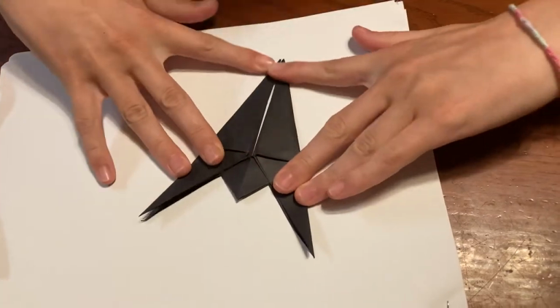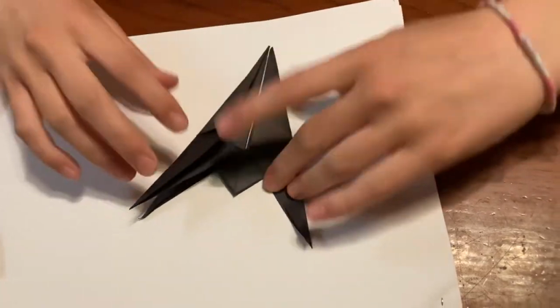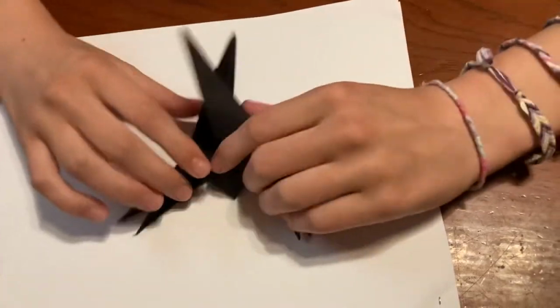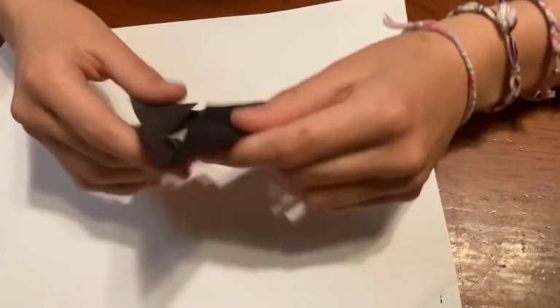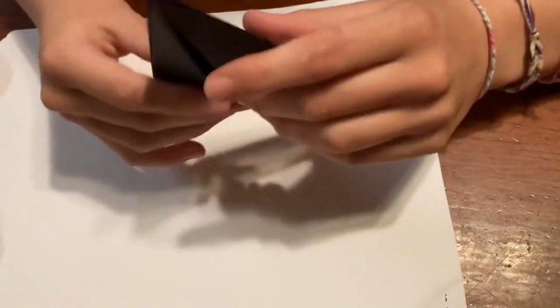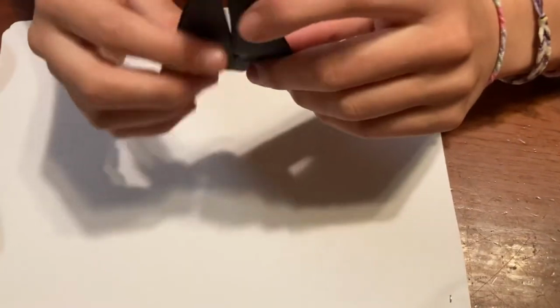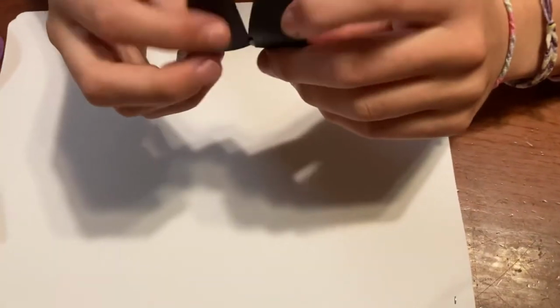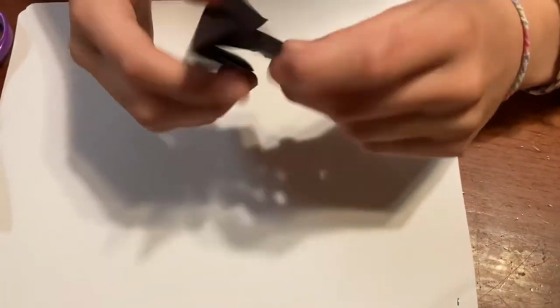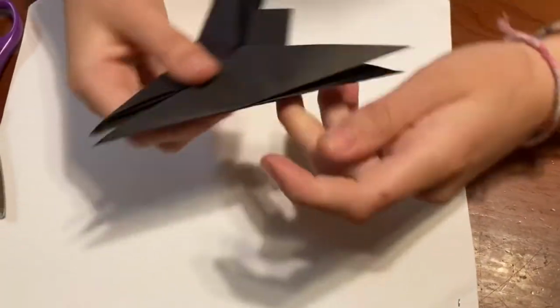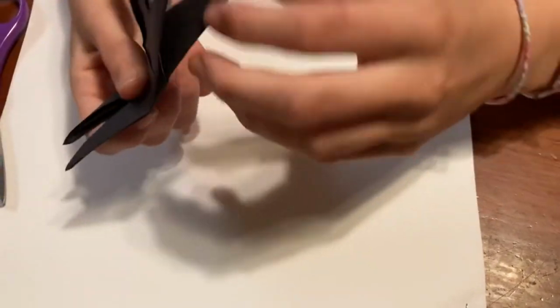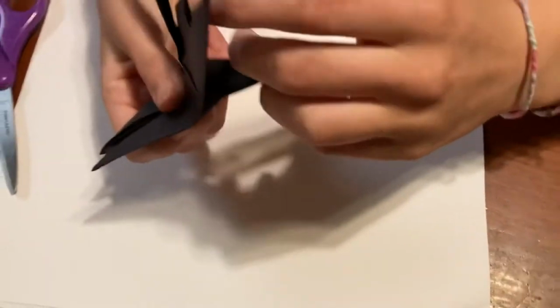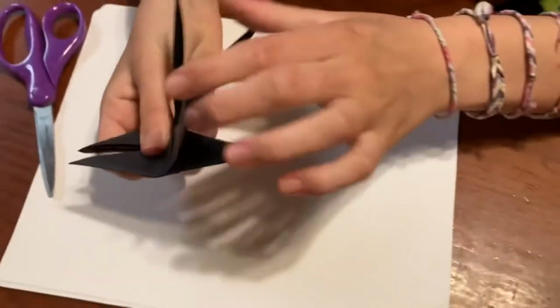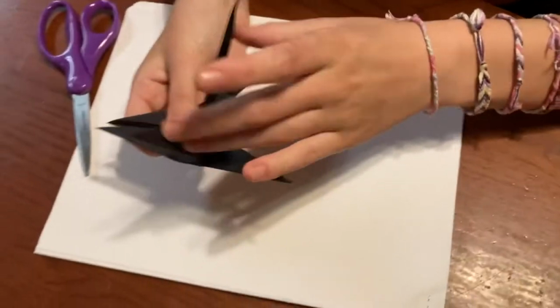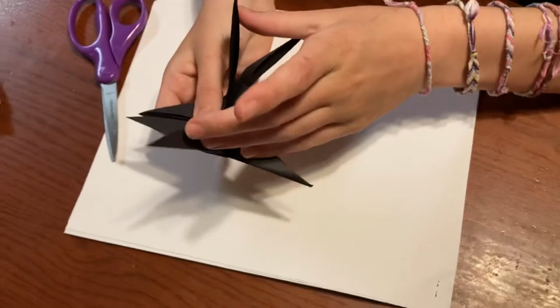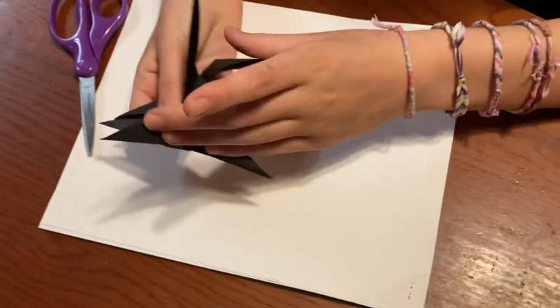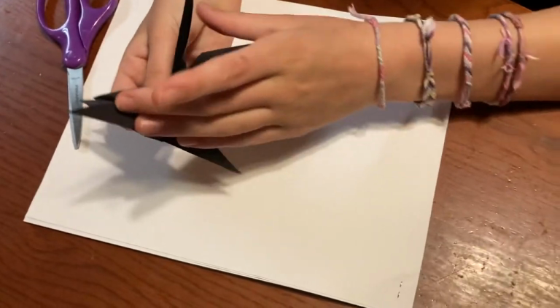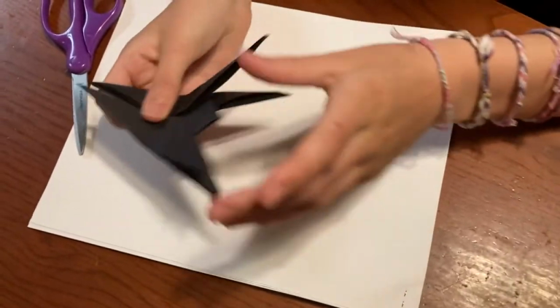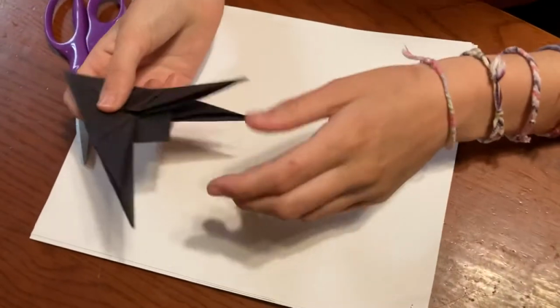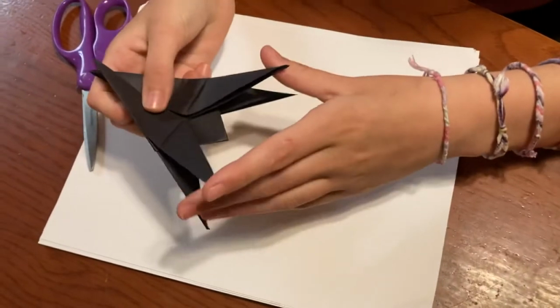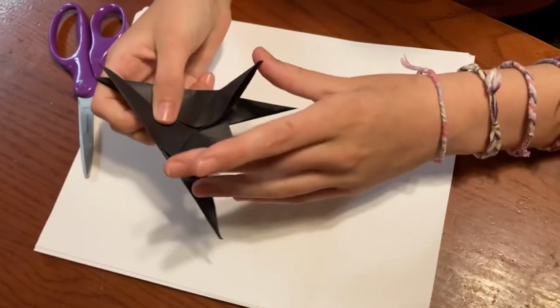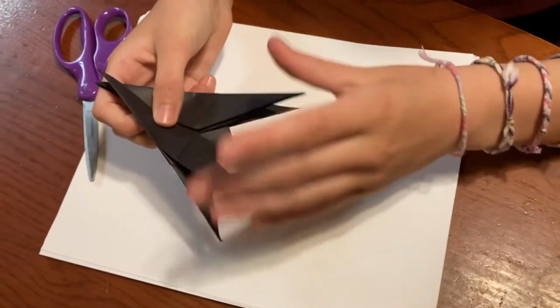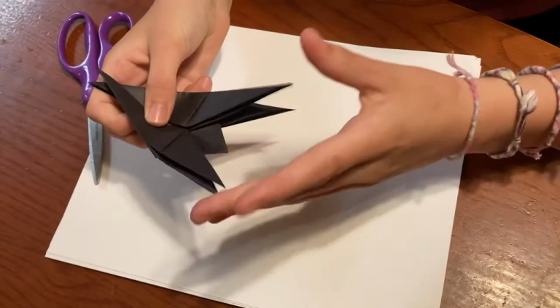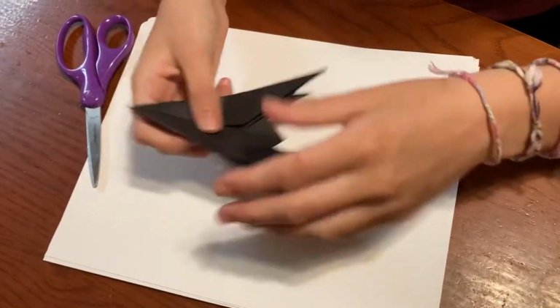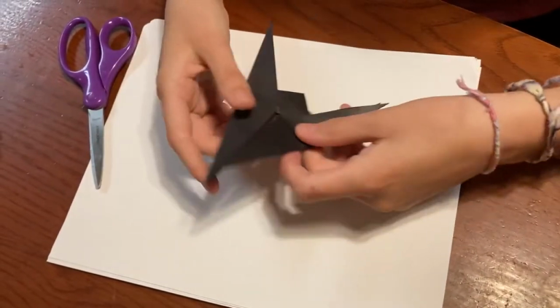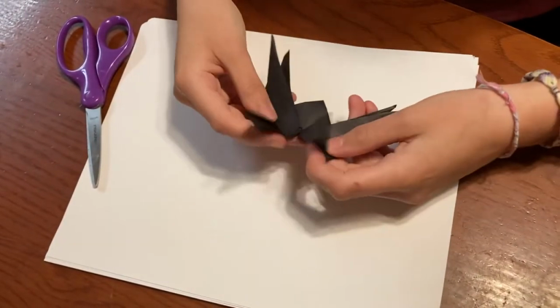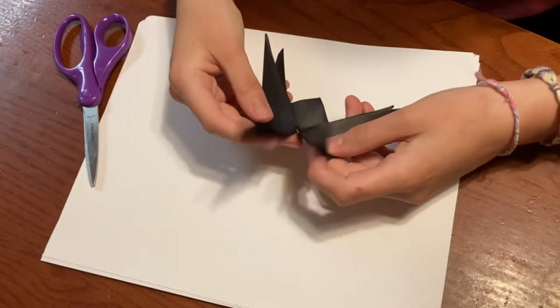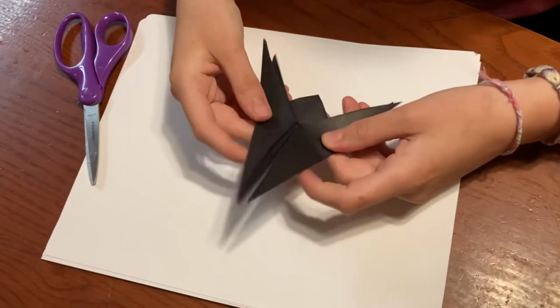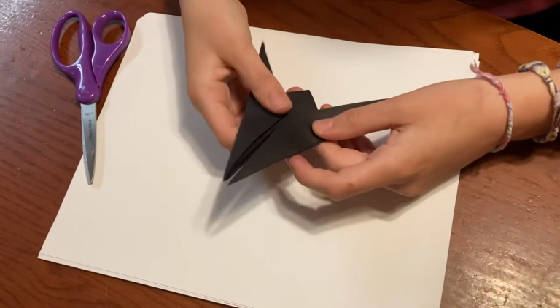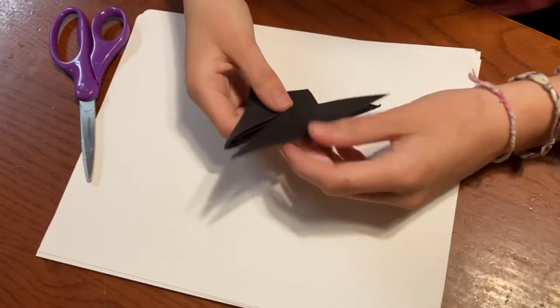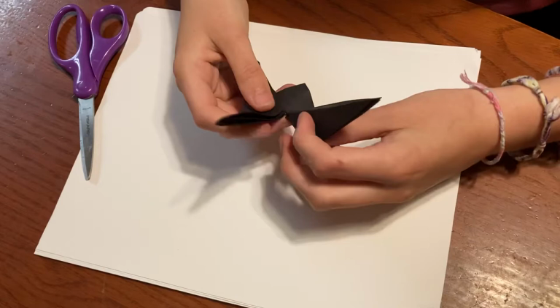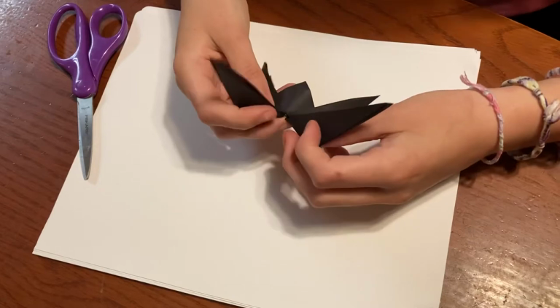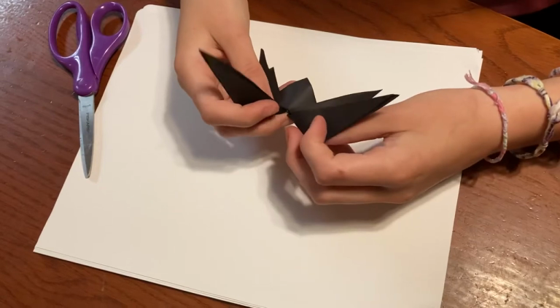And then you'll have these two flaps up here and these four flaps down here. These four flaps are going to be the legs, and these two up here are going to be the head and tail.